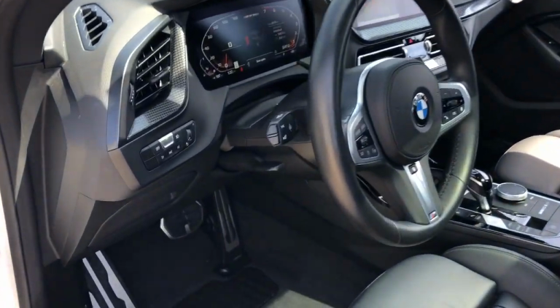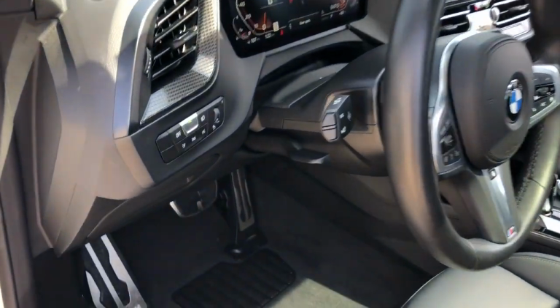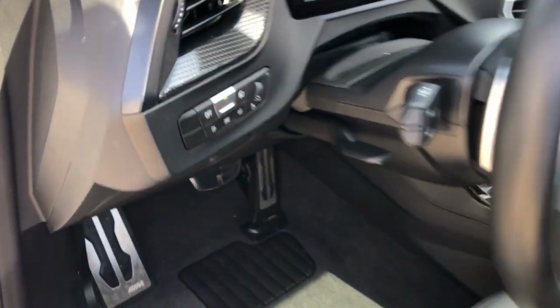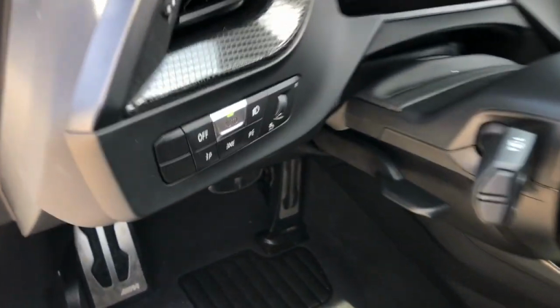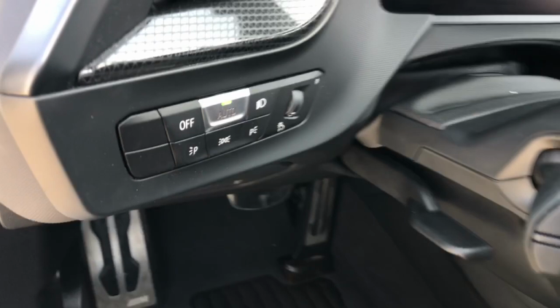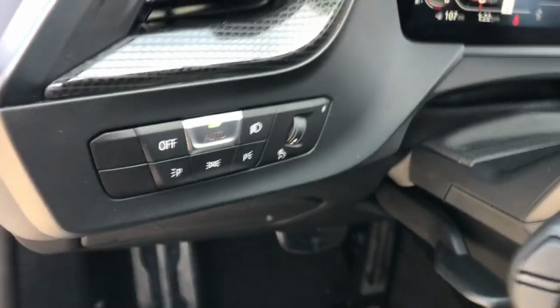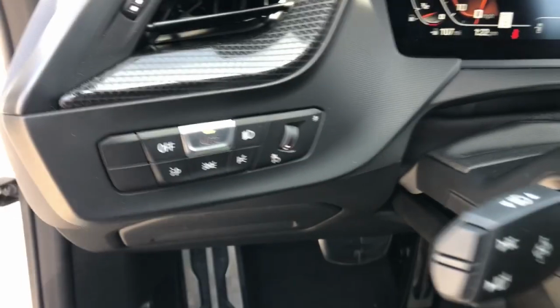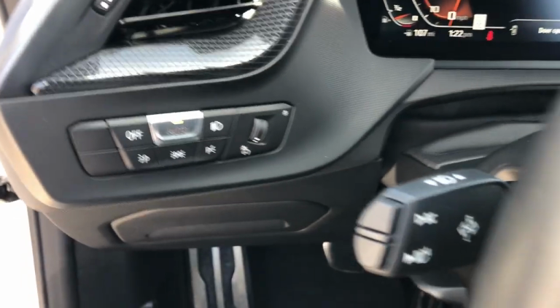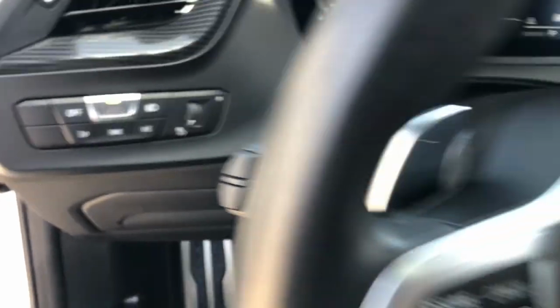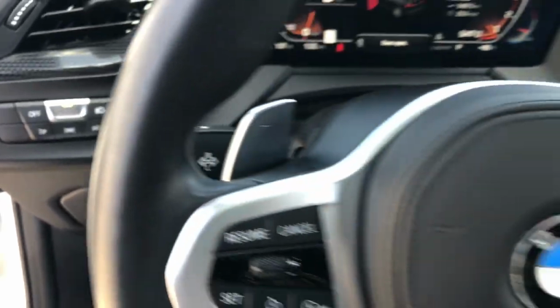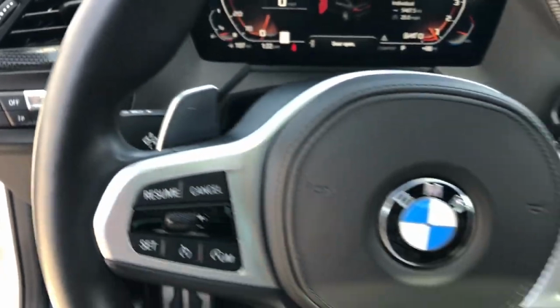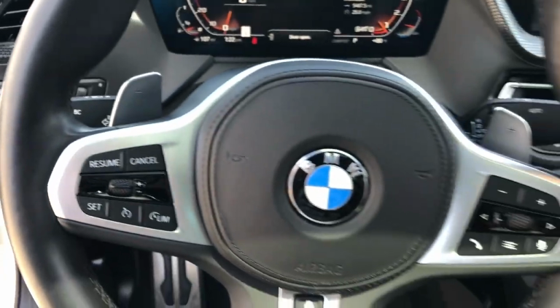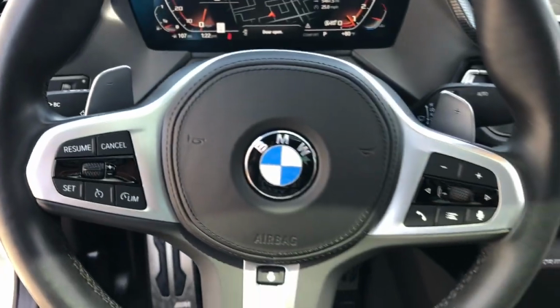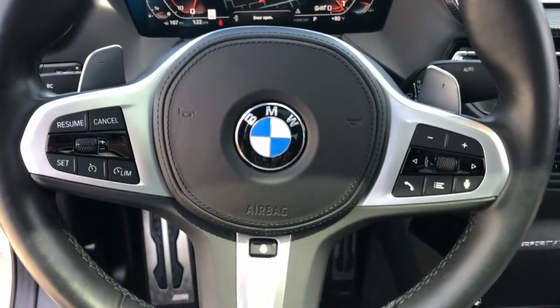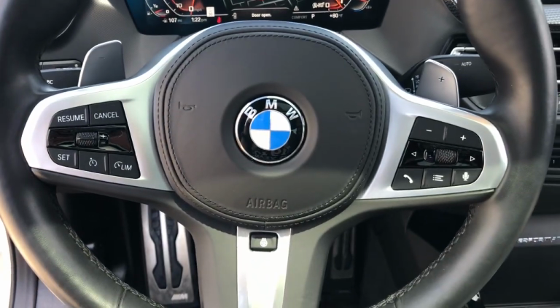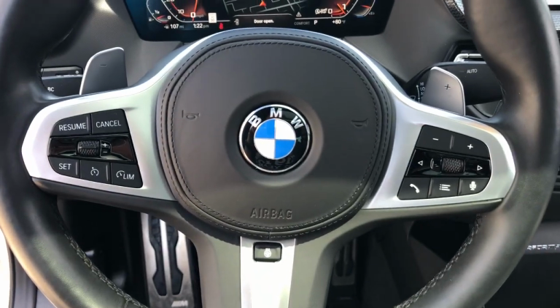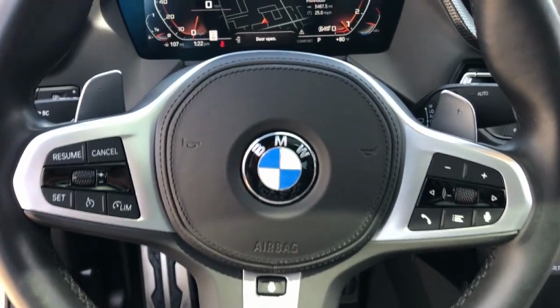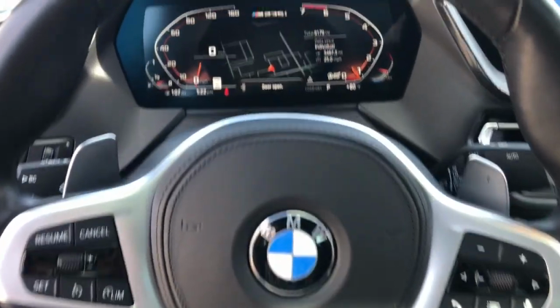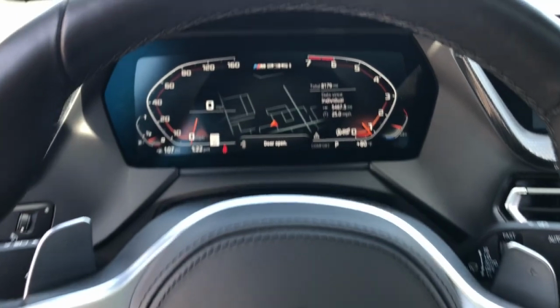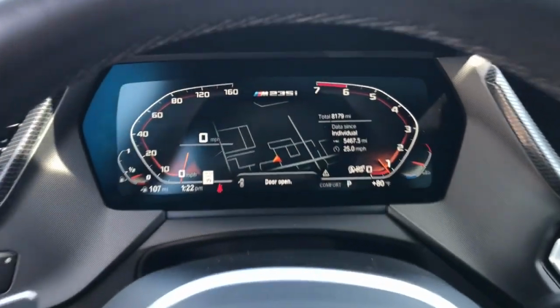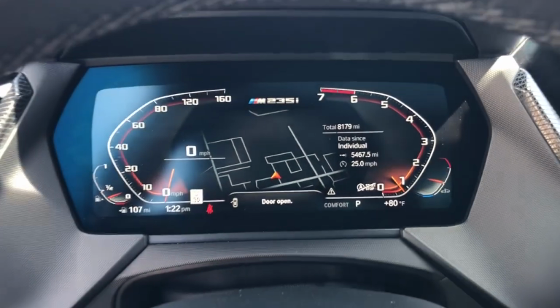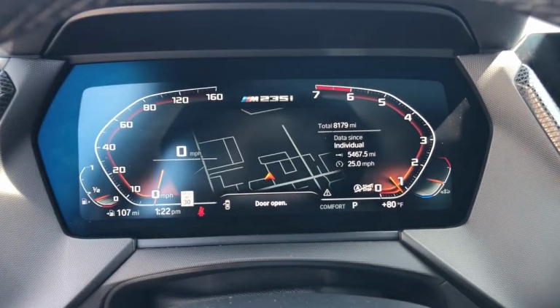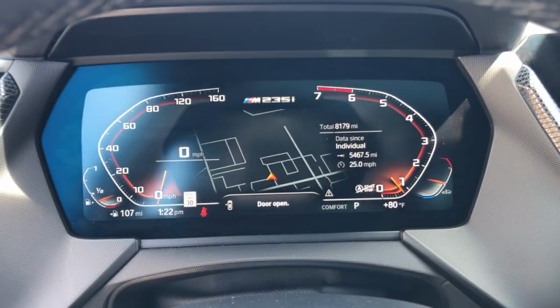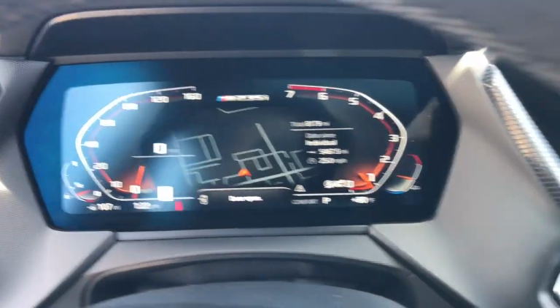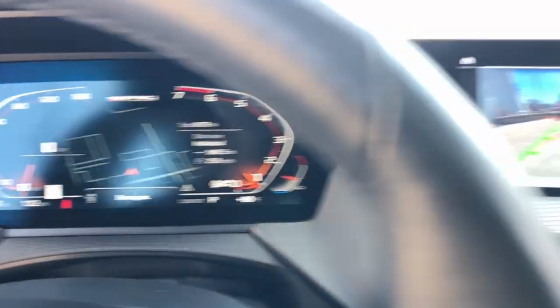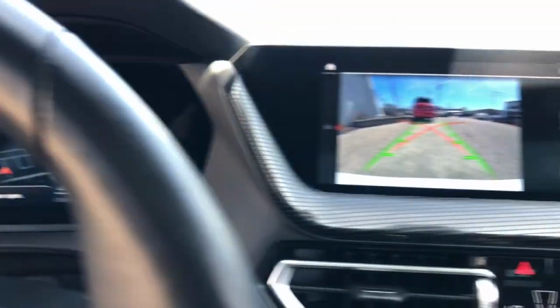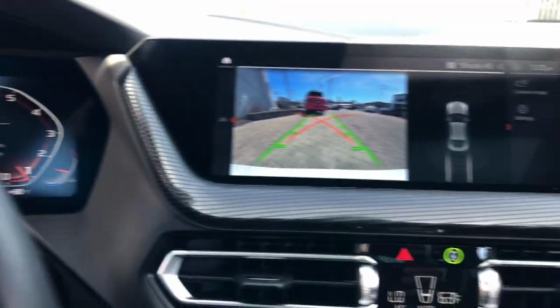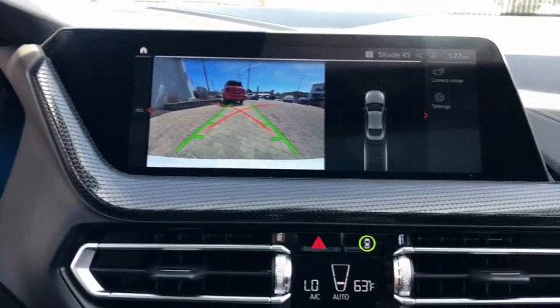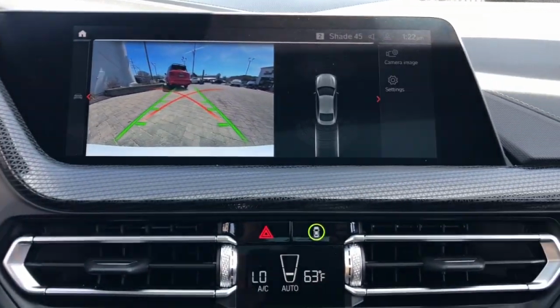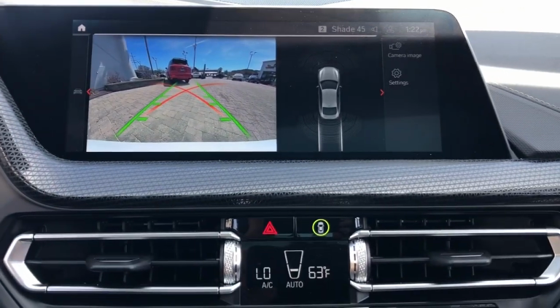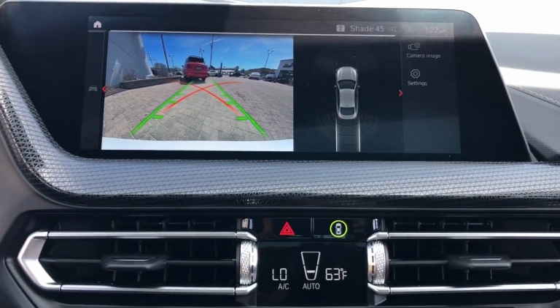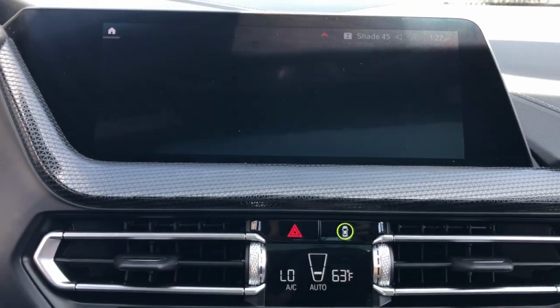Panoramic roof, lane departure warning, keyless entry, navigation system, all-wheel drive, hands-free liftgate, backup camera, heated mirrors, satellite radio, keyless start.